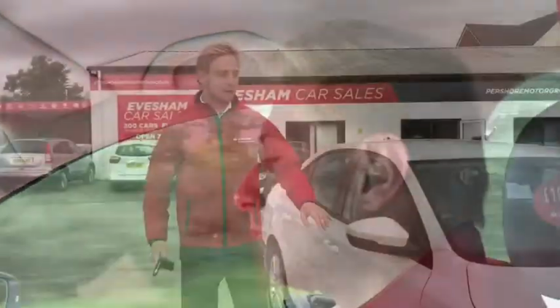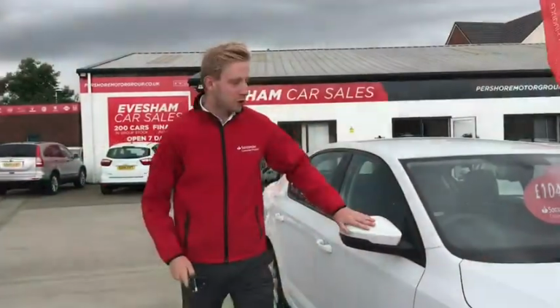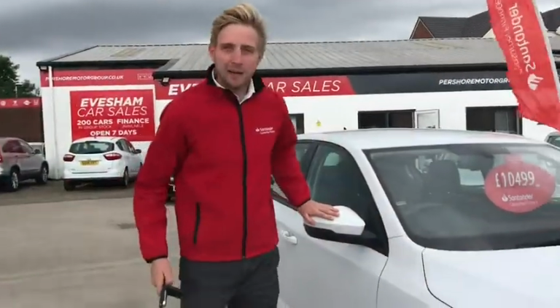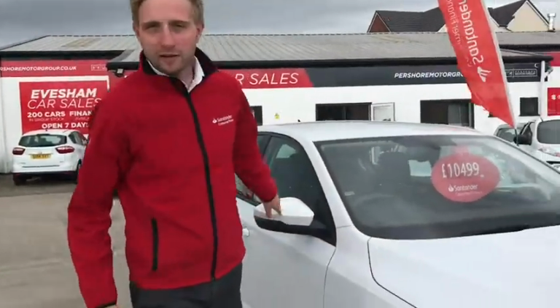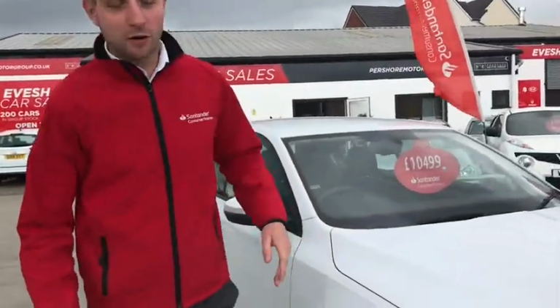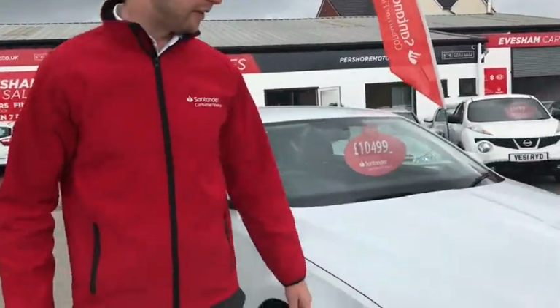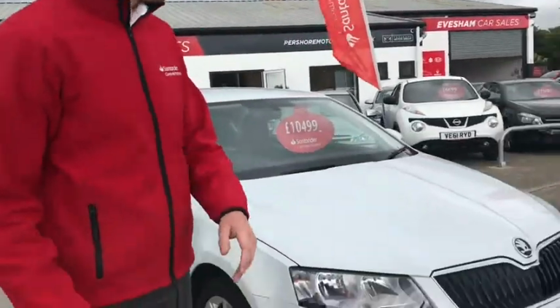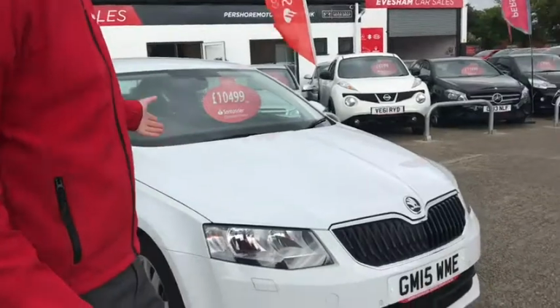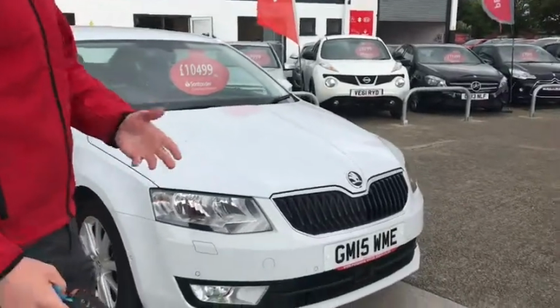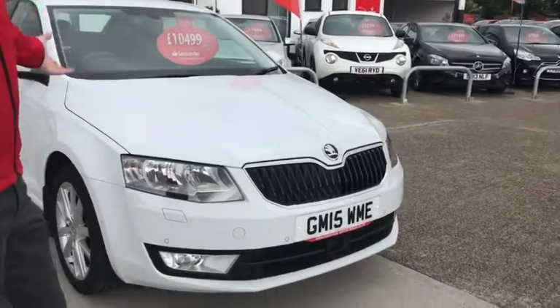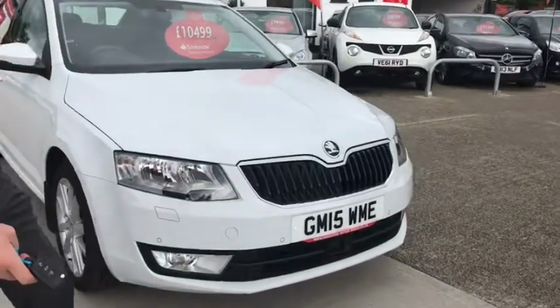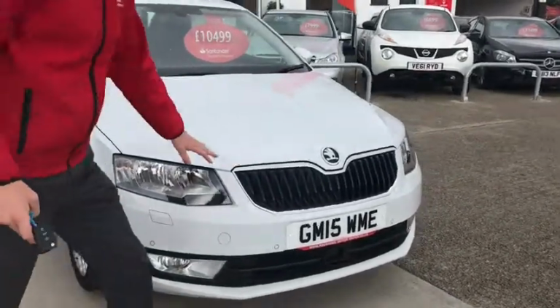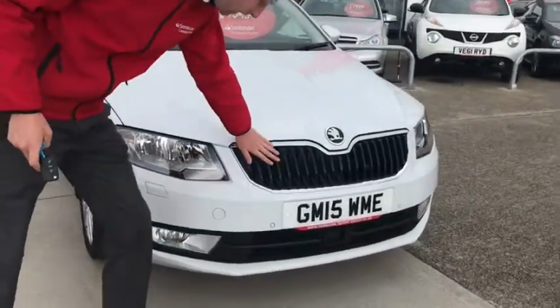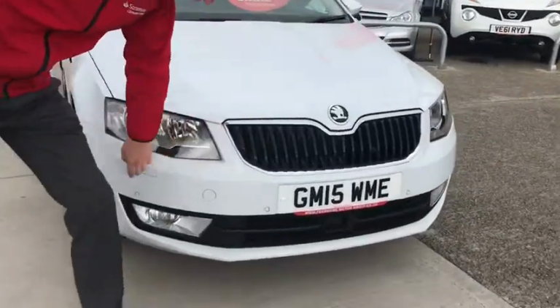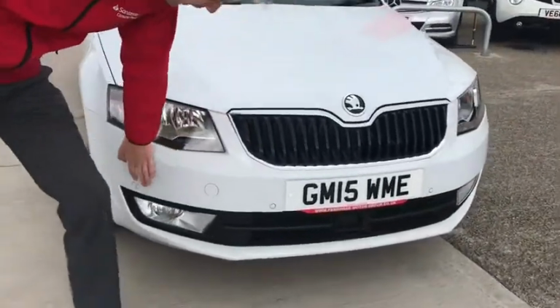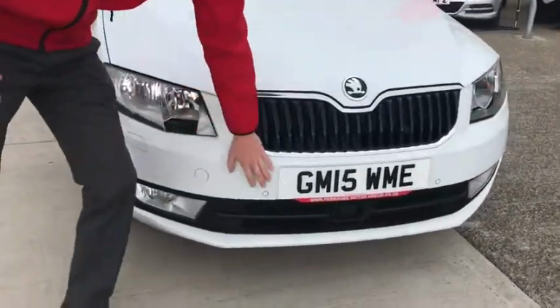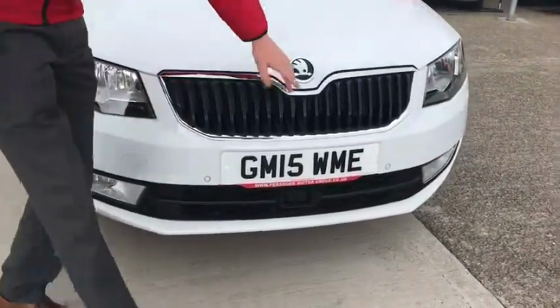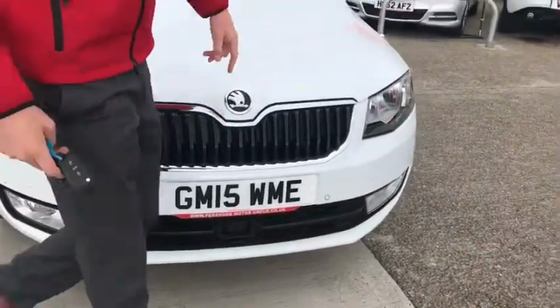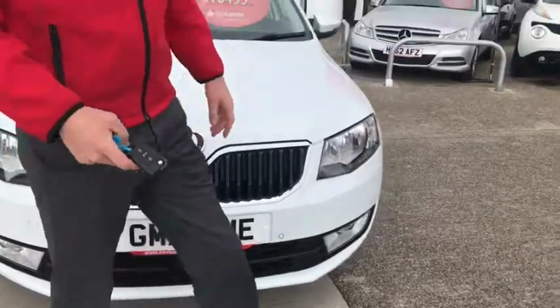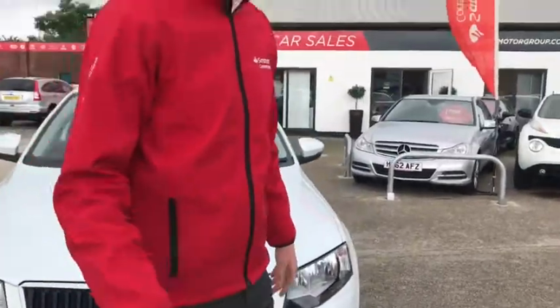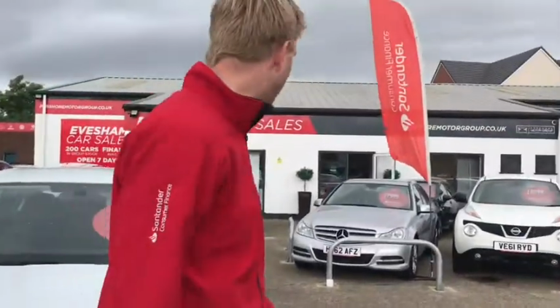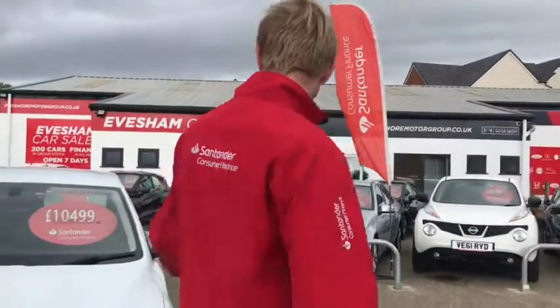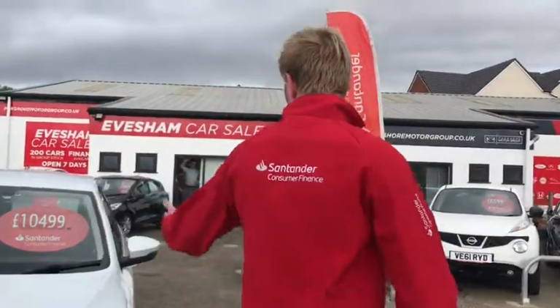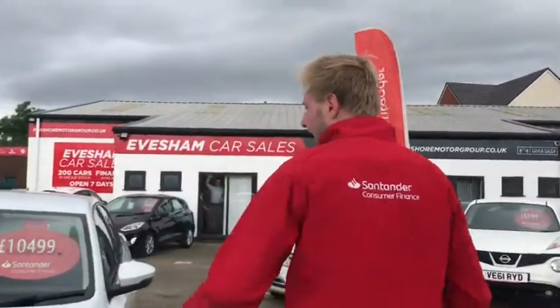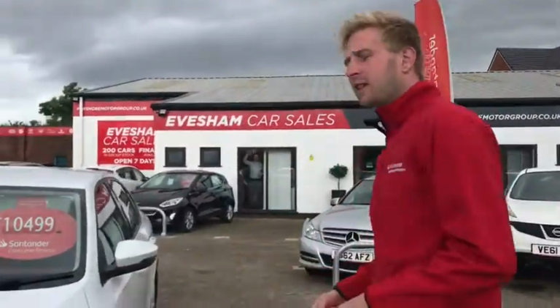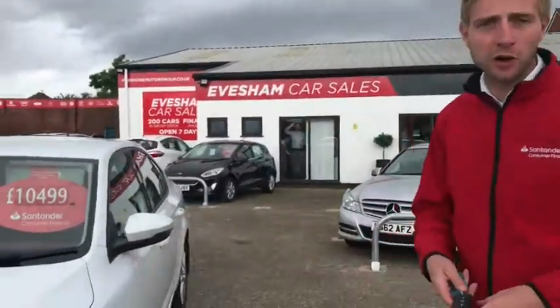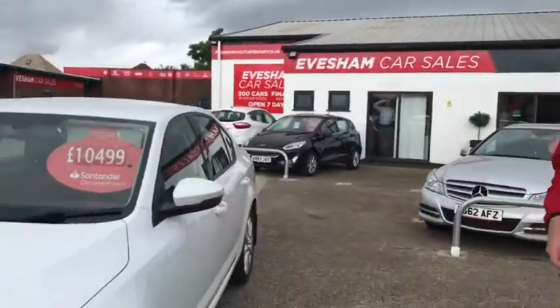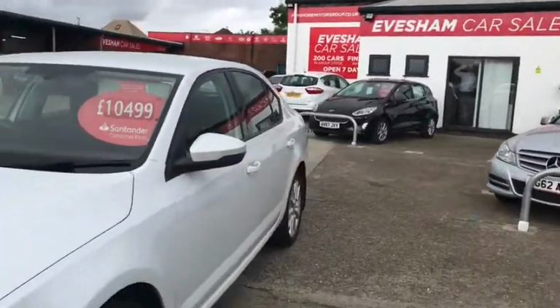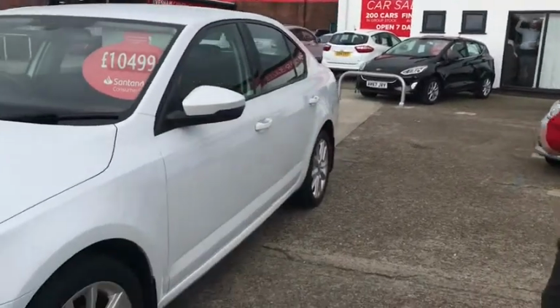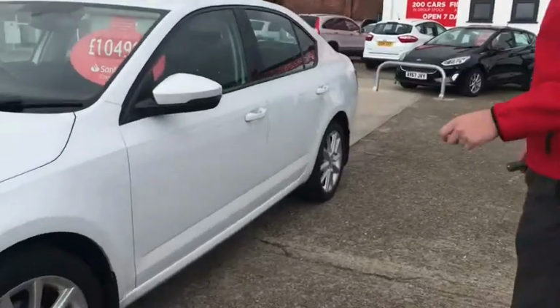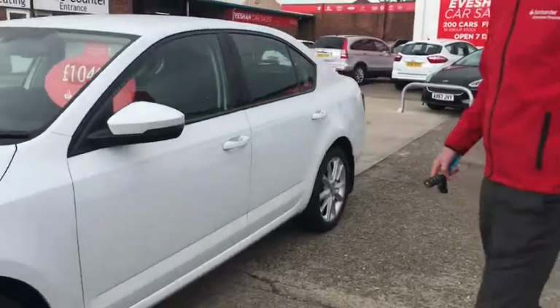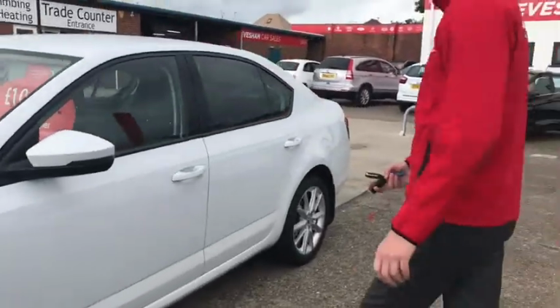Let me show you the outside of the Skoda Octavia. As you can see, it's a lovely shape with a nice big grille. You've got your parking sensors here, front and back, for the parking pilot. As you can see, it costs £10,499 — really good value for the car that it is.